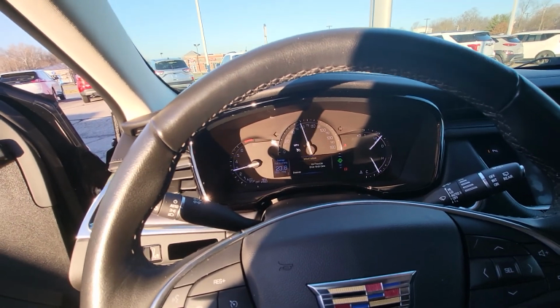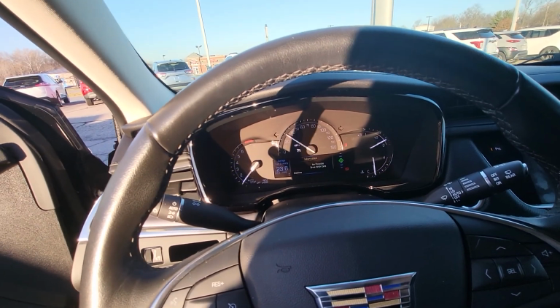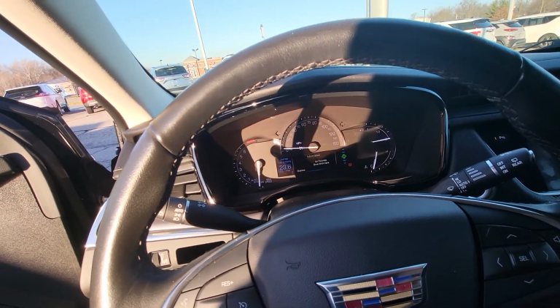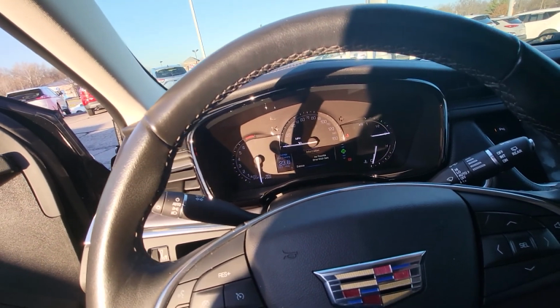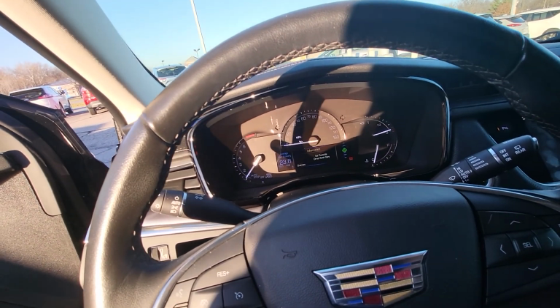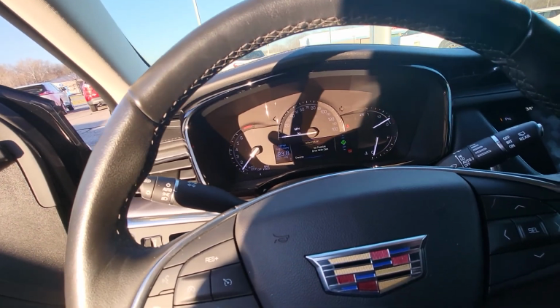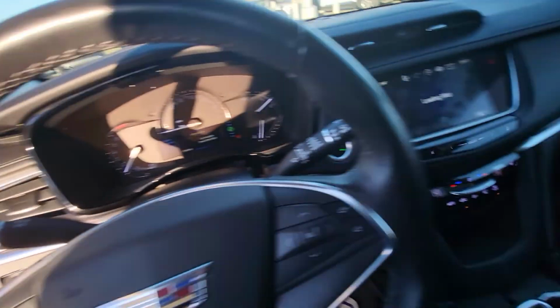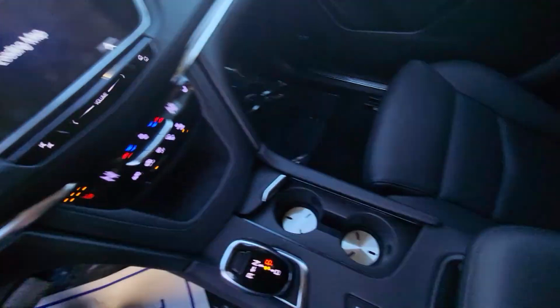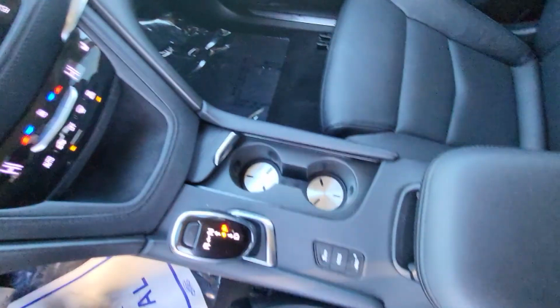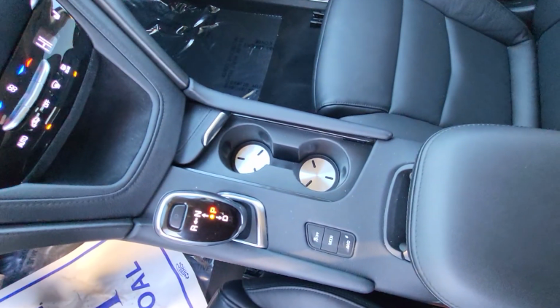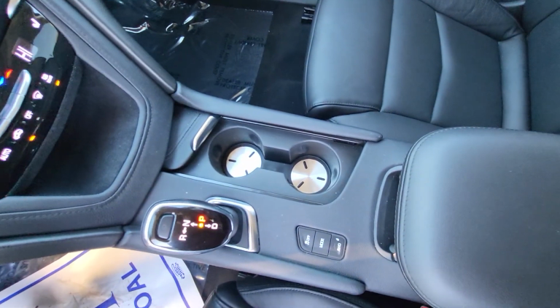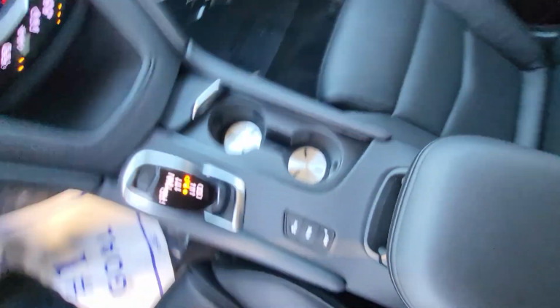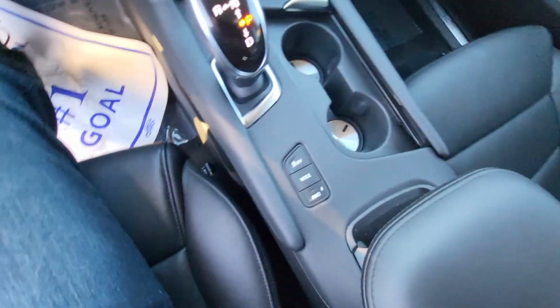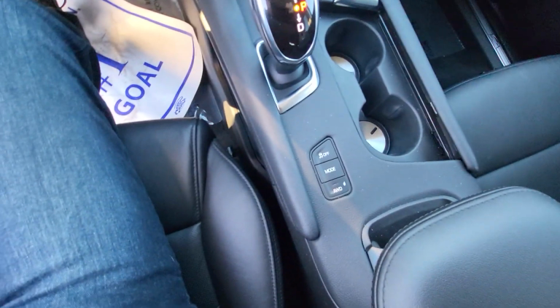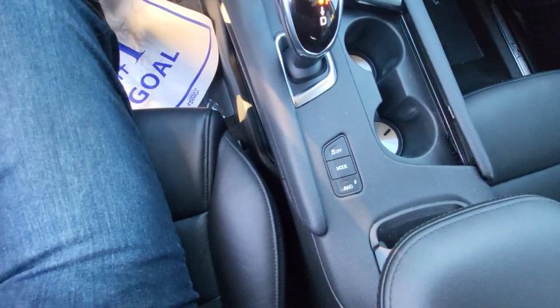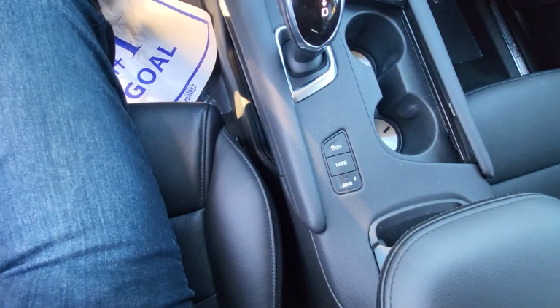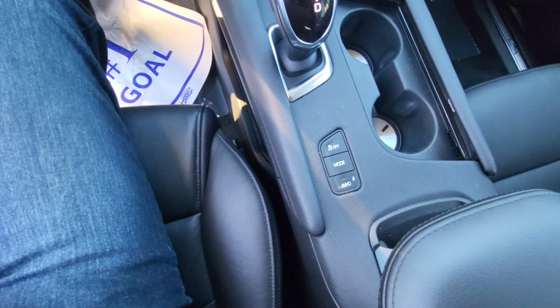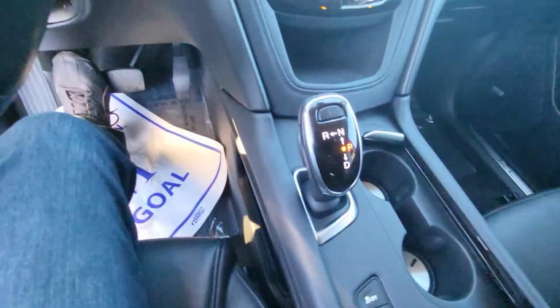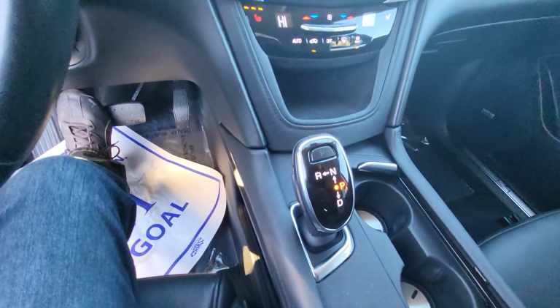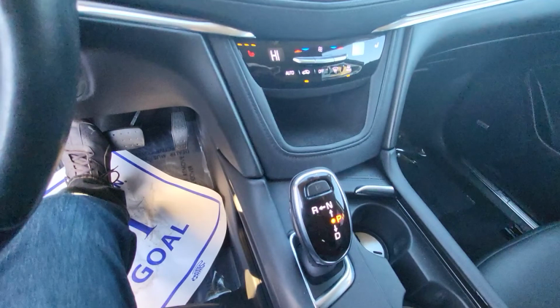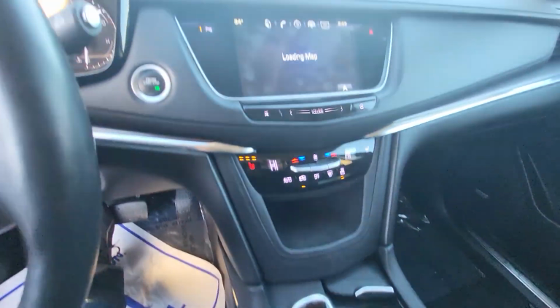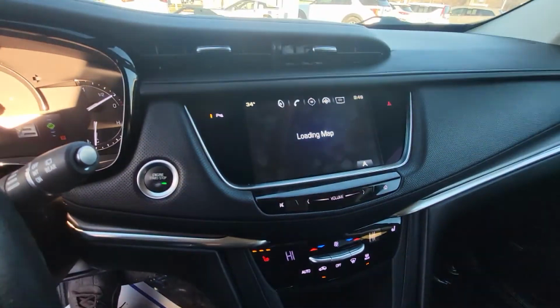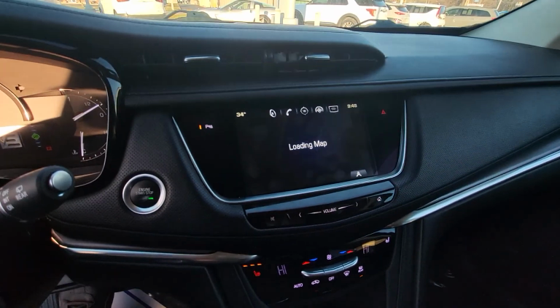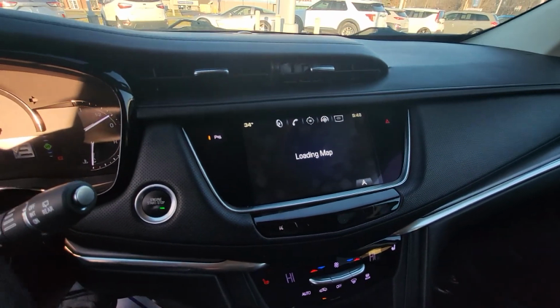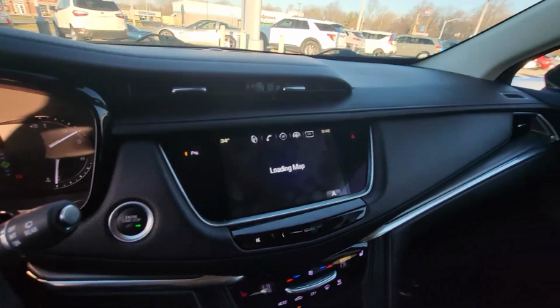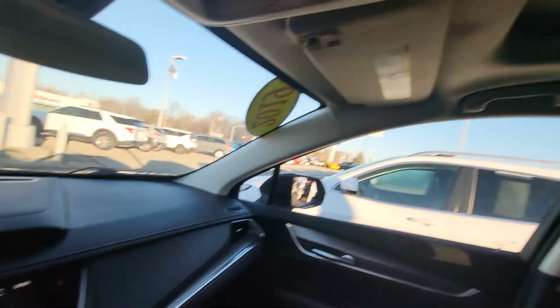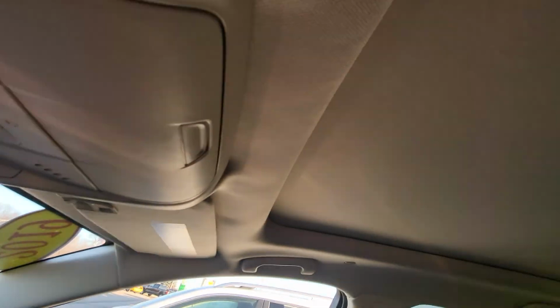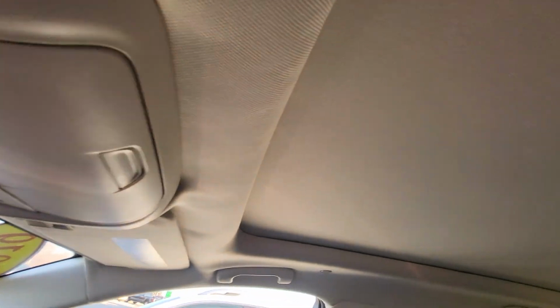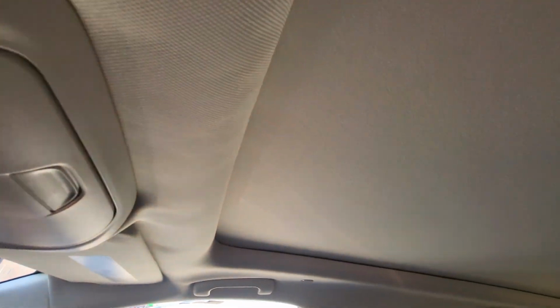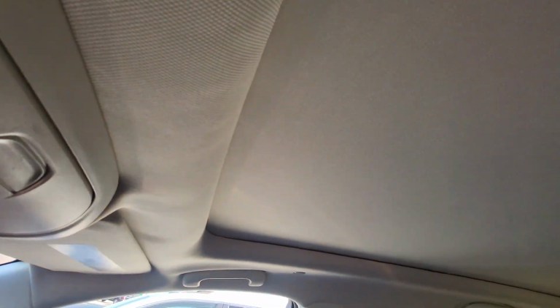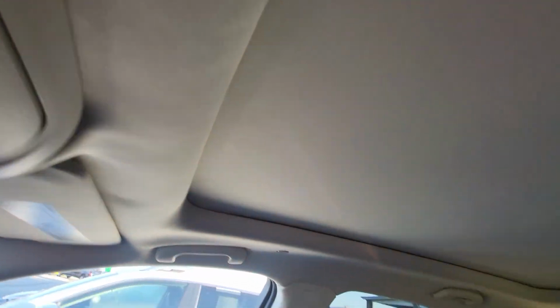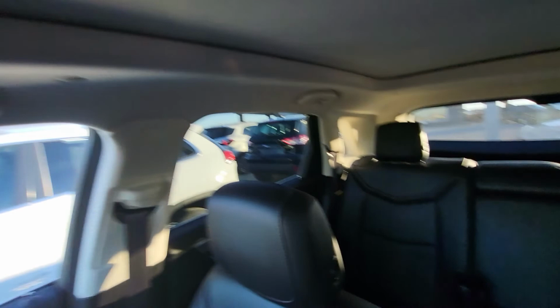It has heated seats, it looks like. Let me show the cup holders here. Got some mode switches here. It does have navigation, it looks like. And the big panoramic sunroof.